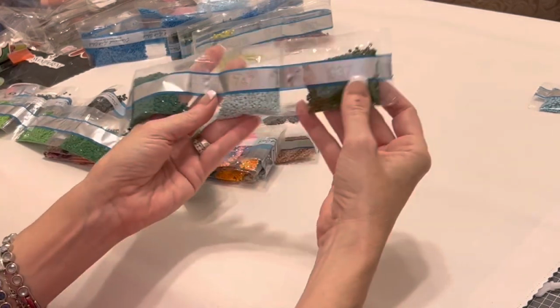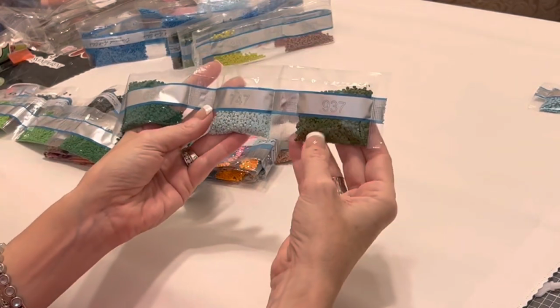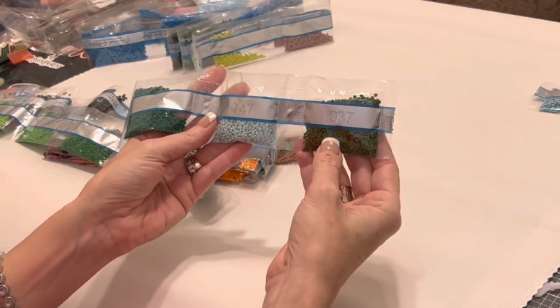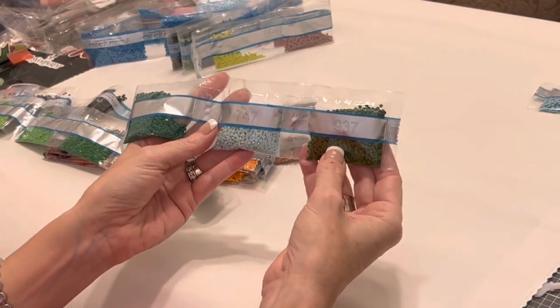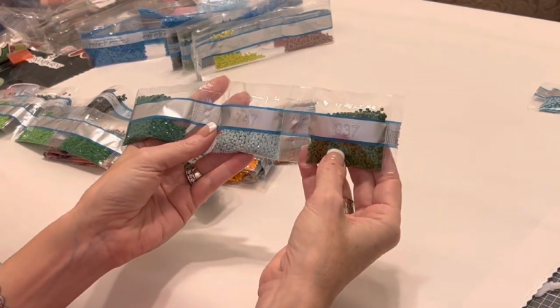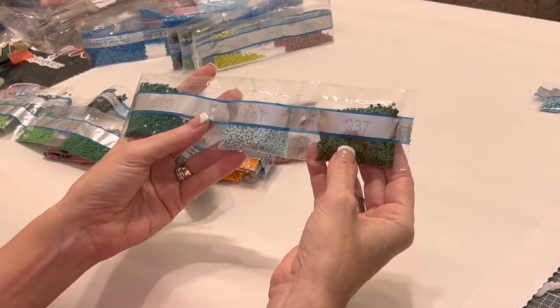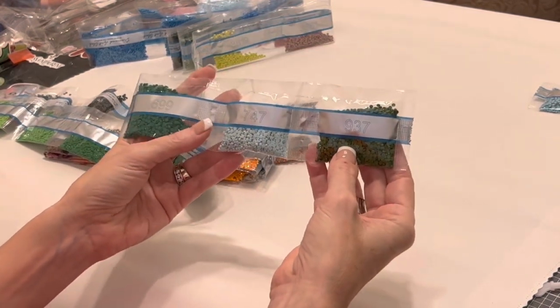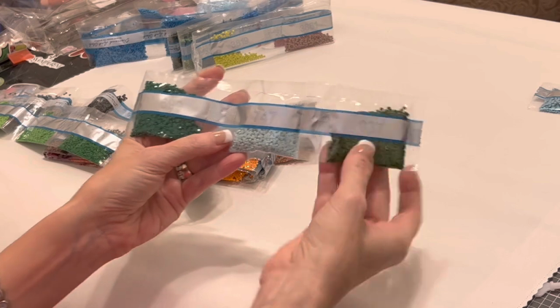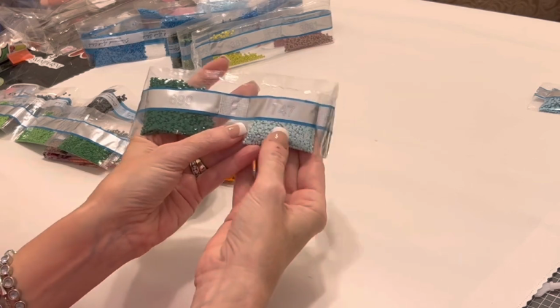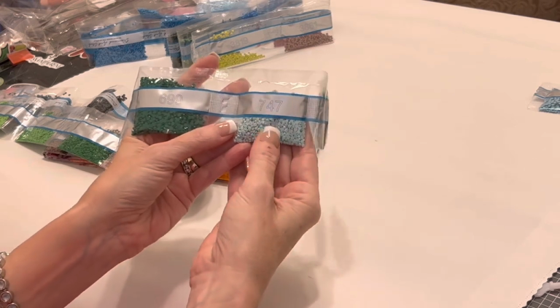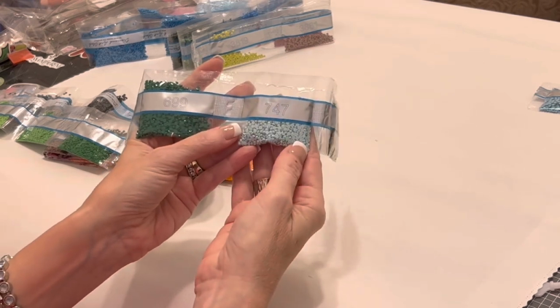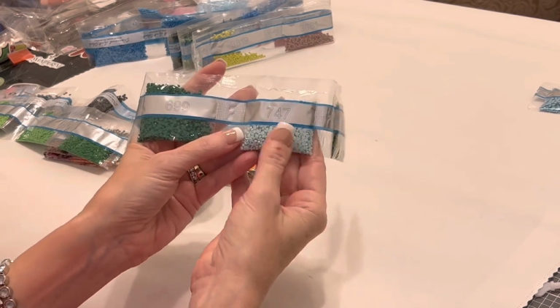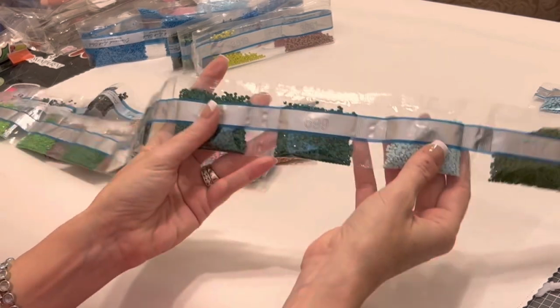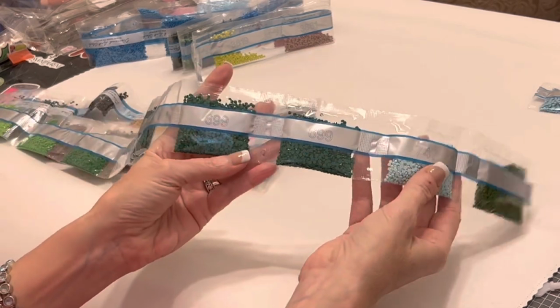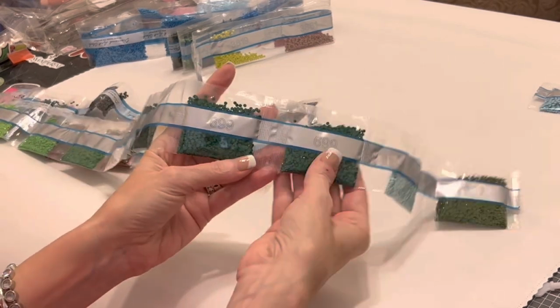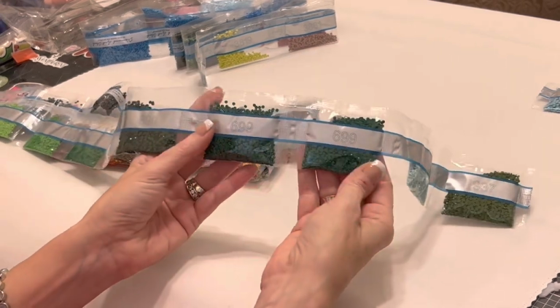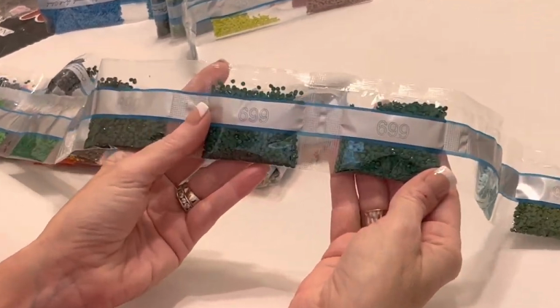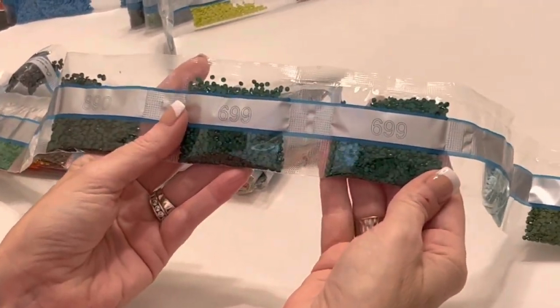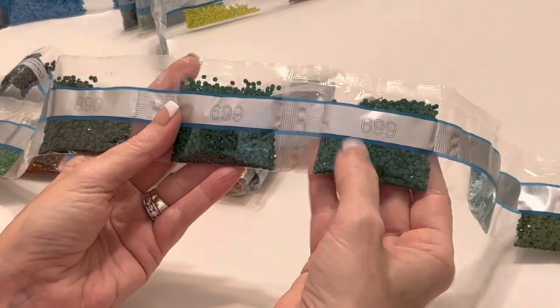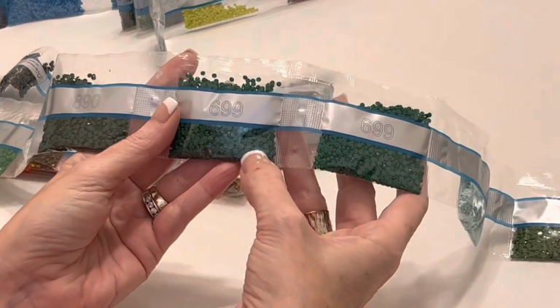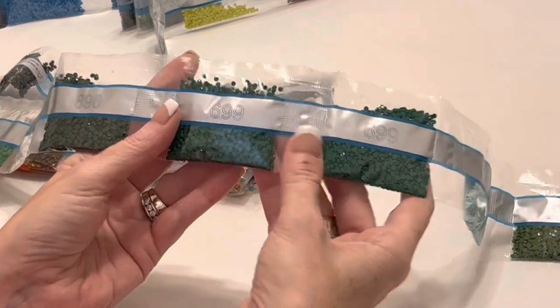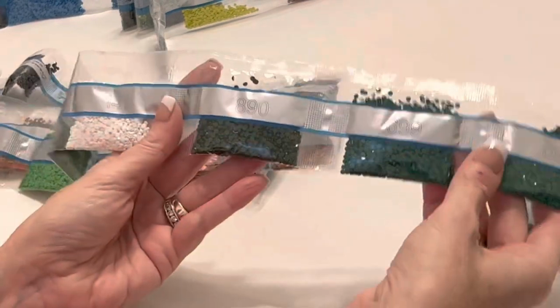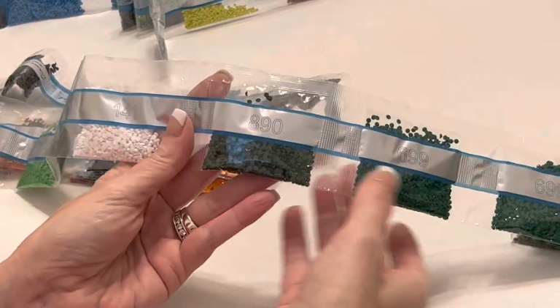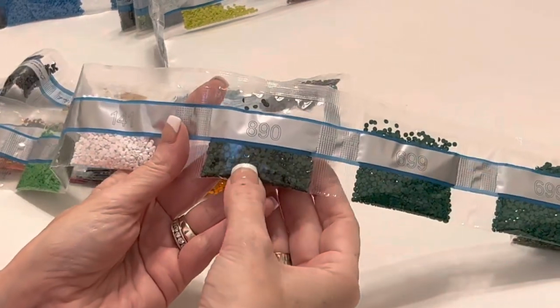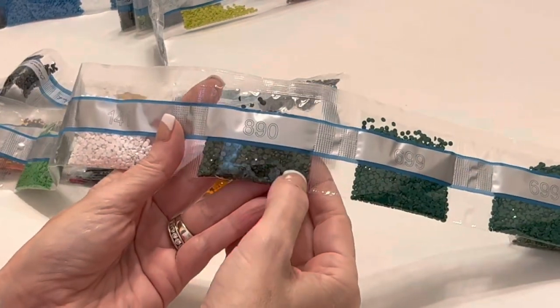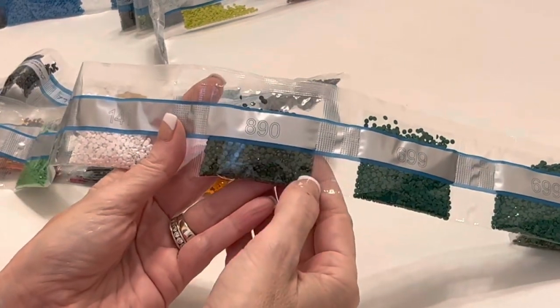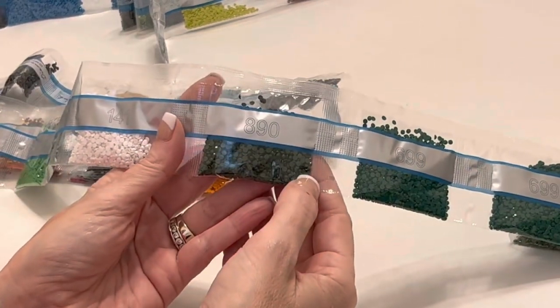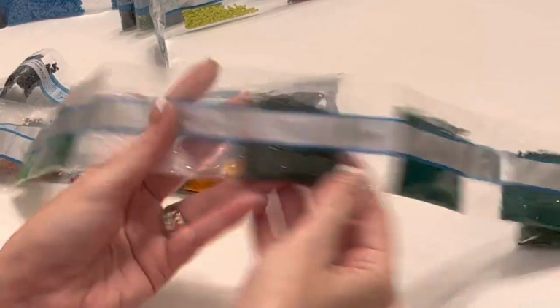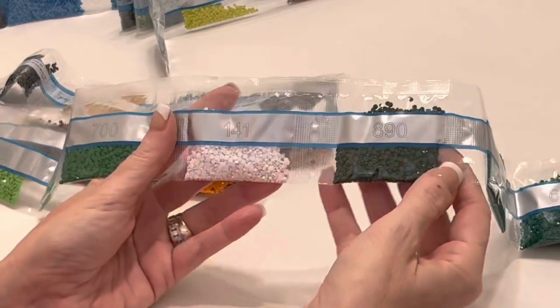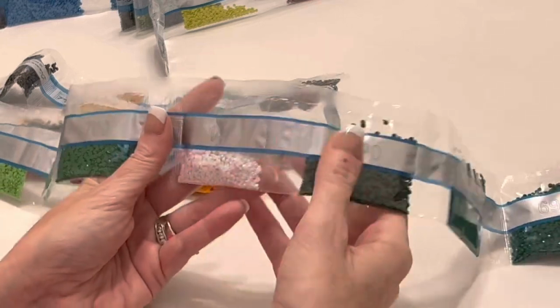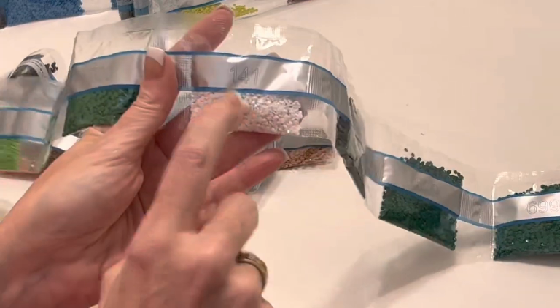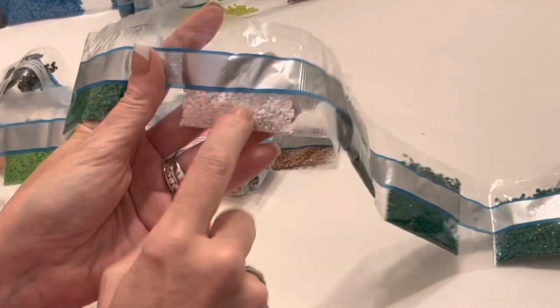Next train! DMC 937, another green — lots of greens and blues in this one. DMC 747, a blue. DMC 699, a gorgeous kelly green — two bags of it. DMC 890, a dark army green.